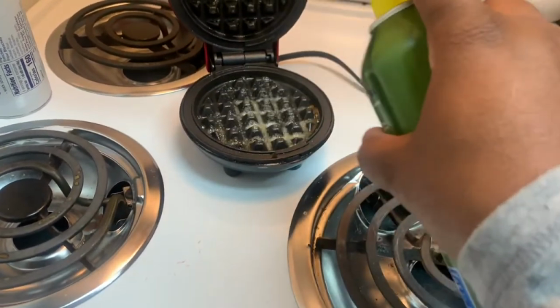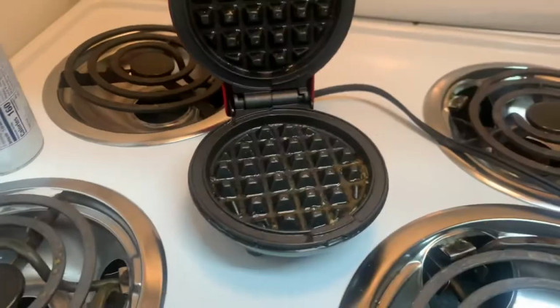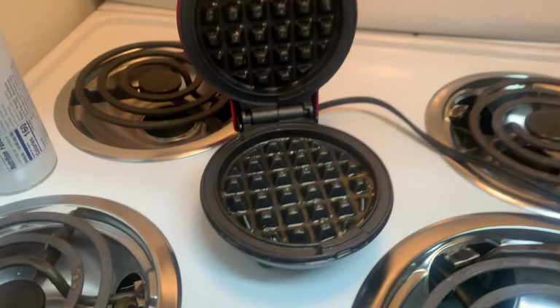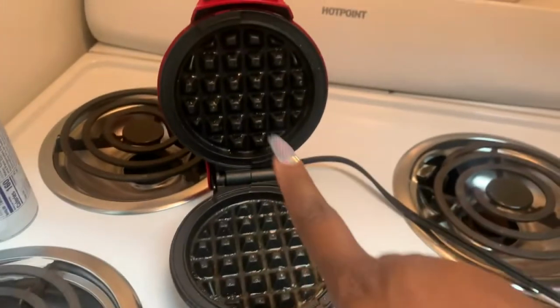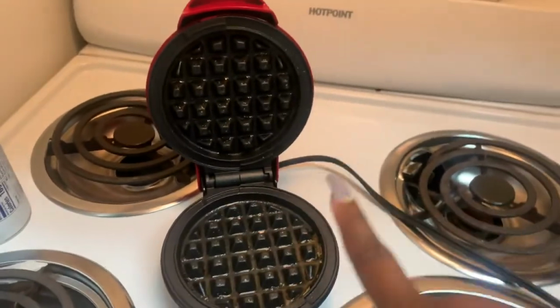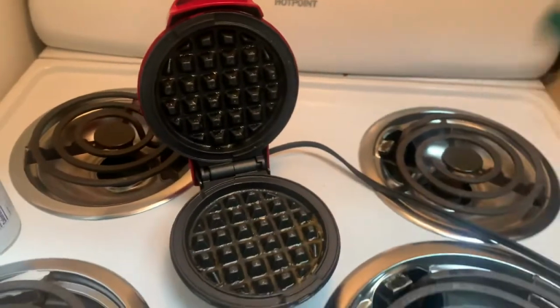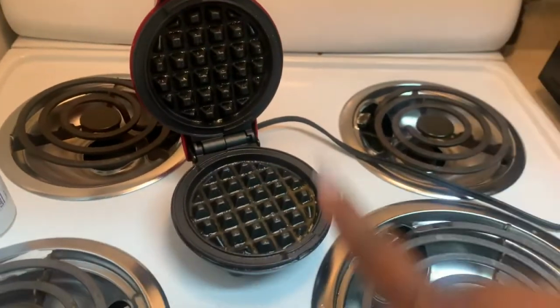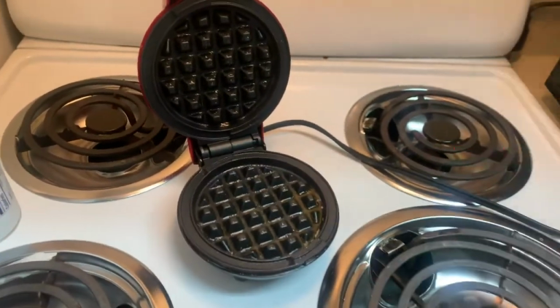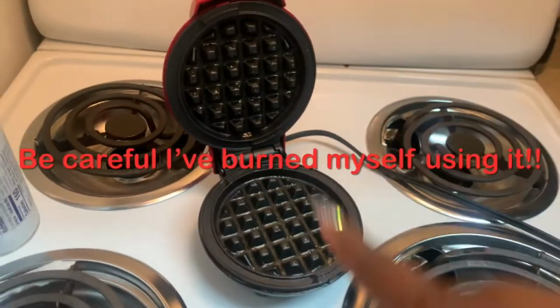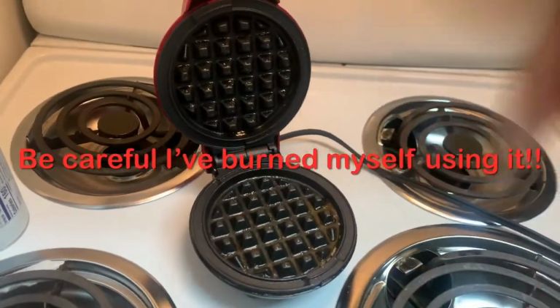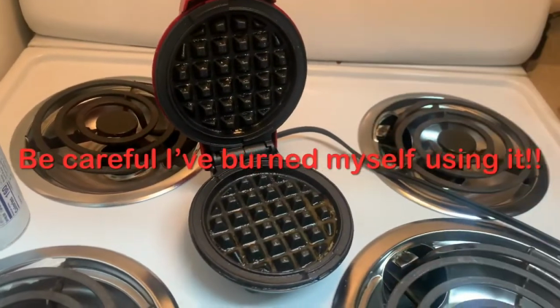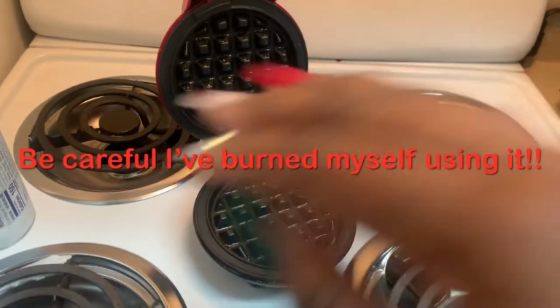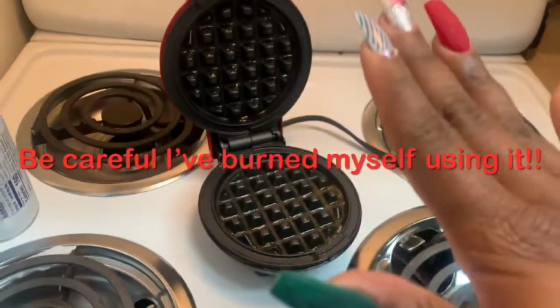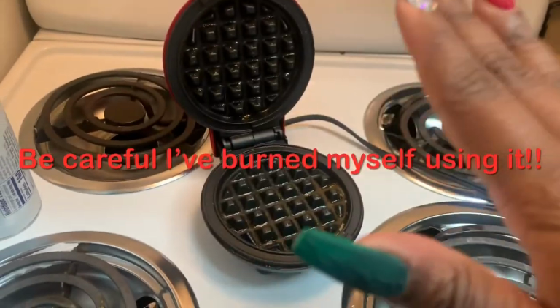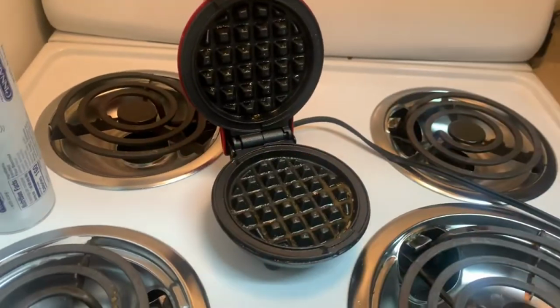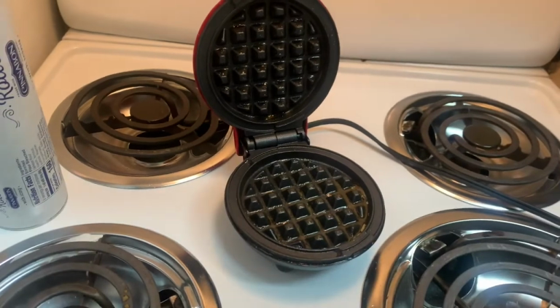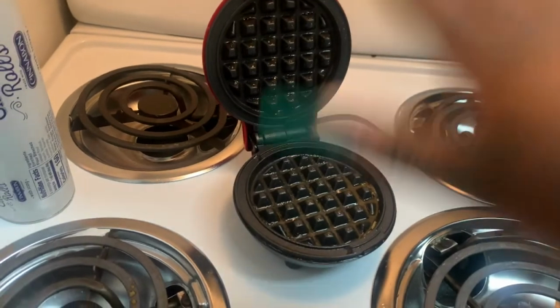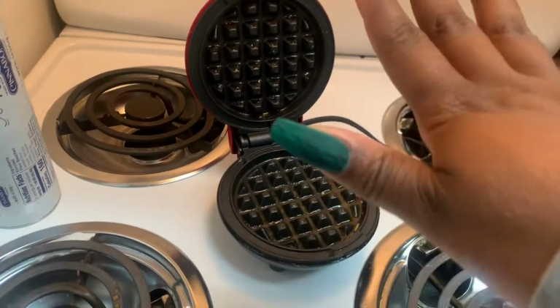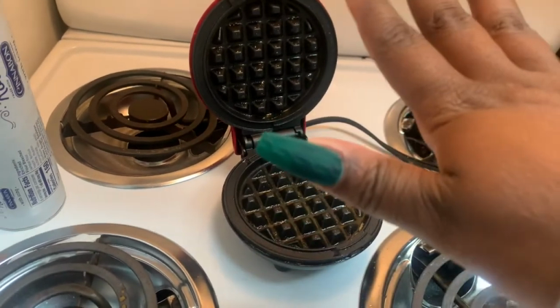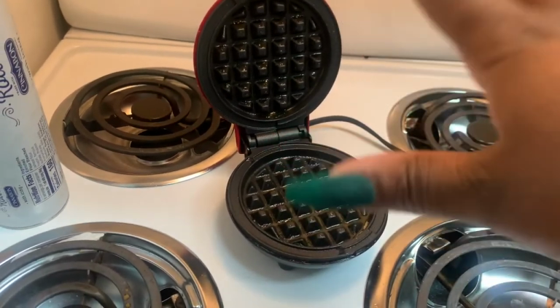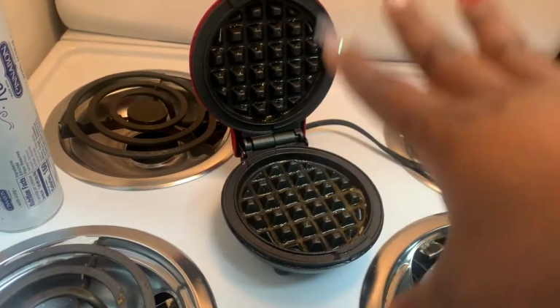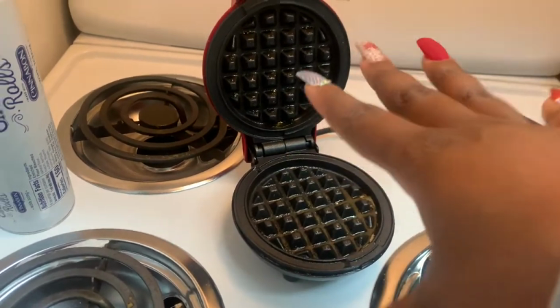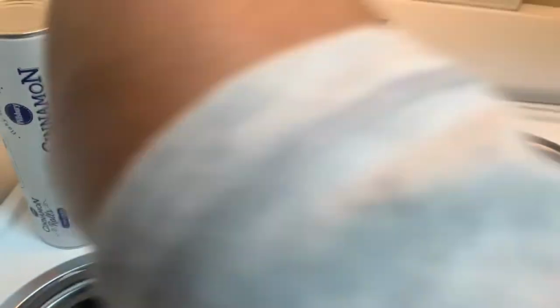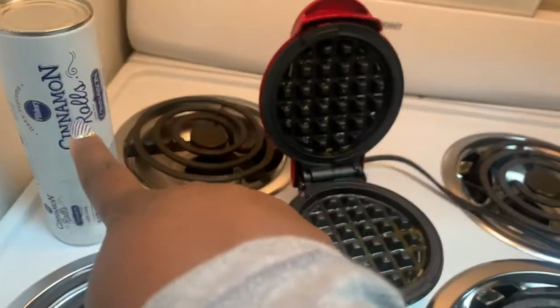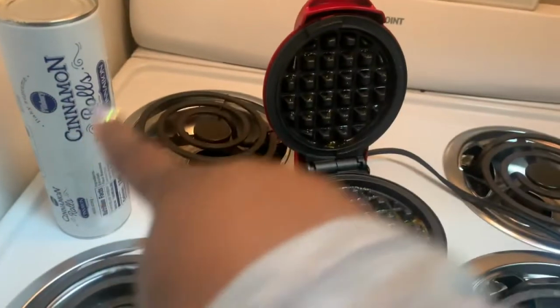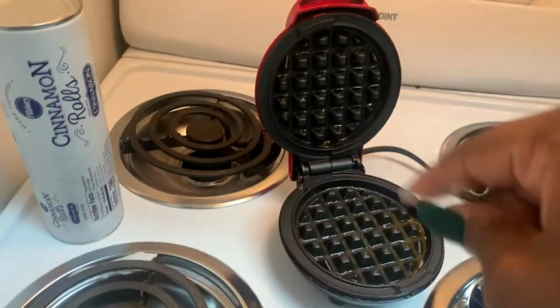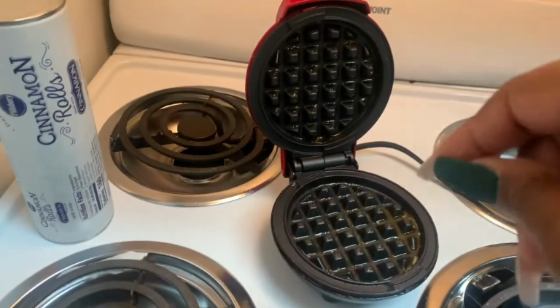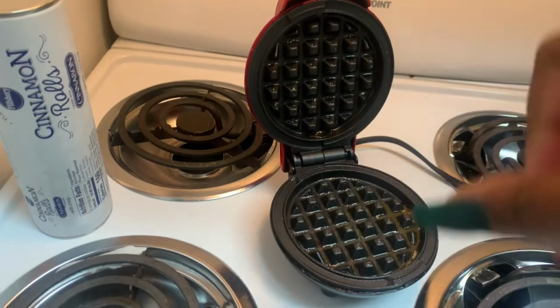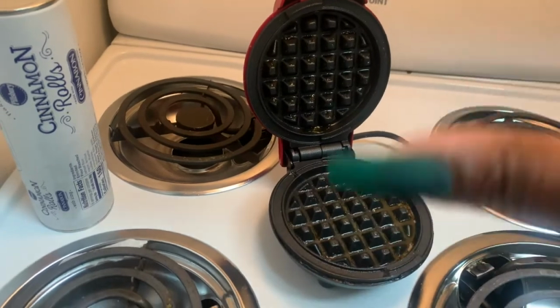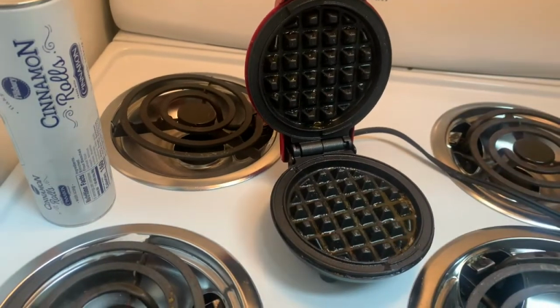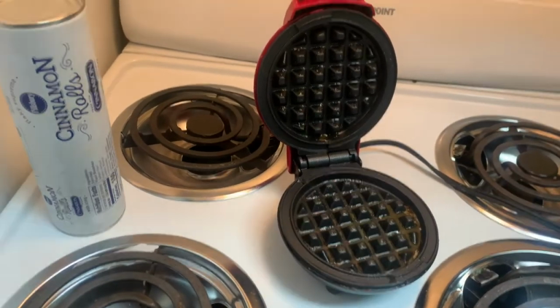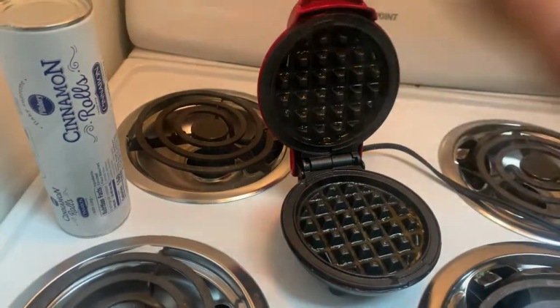This little thing gets hot so freaking quick, it's not even funny. I'm going to let this heat up and then I'll come back and show you guys how I make them.